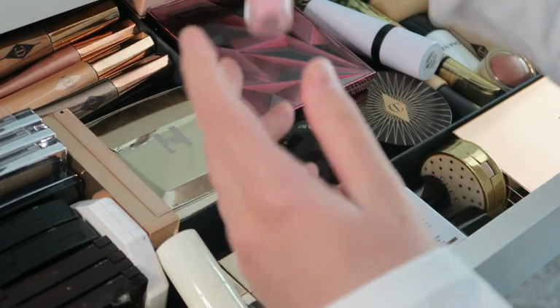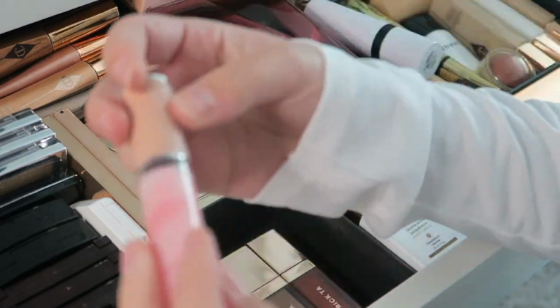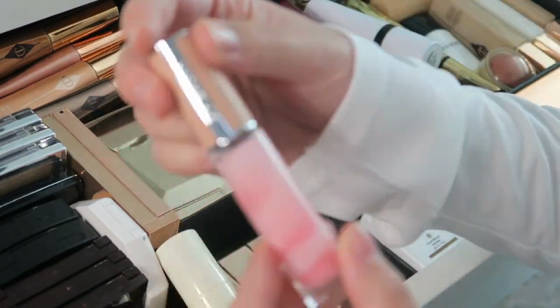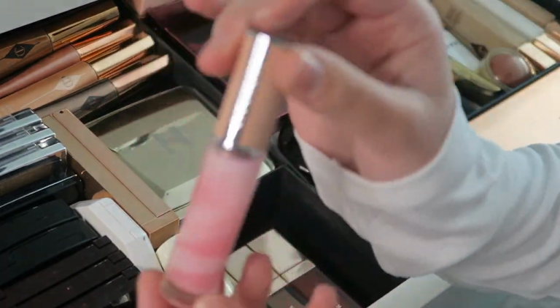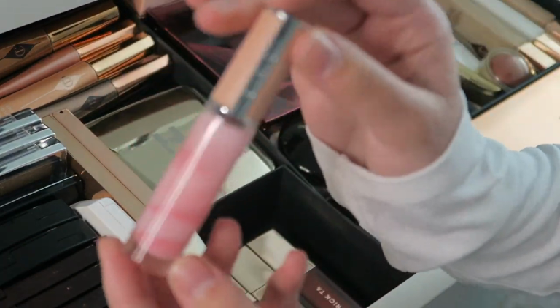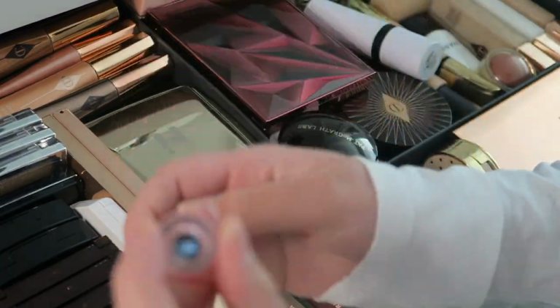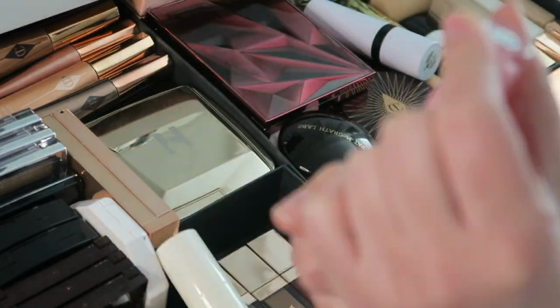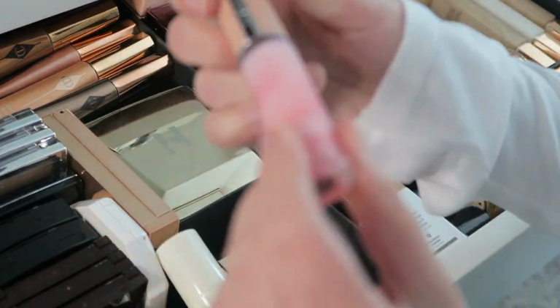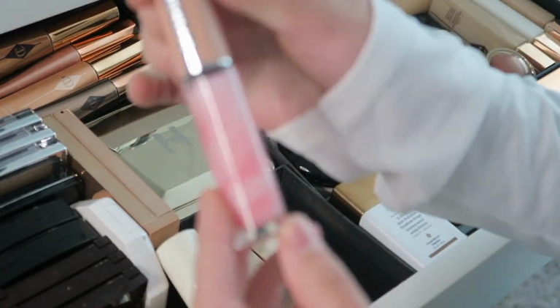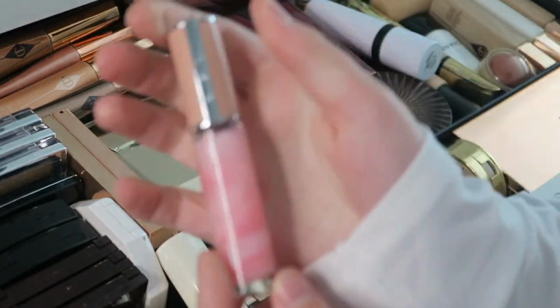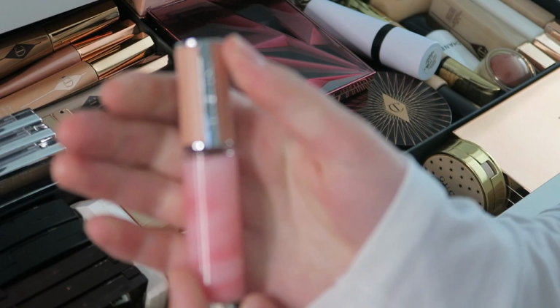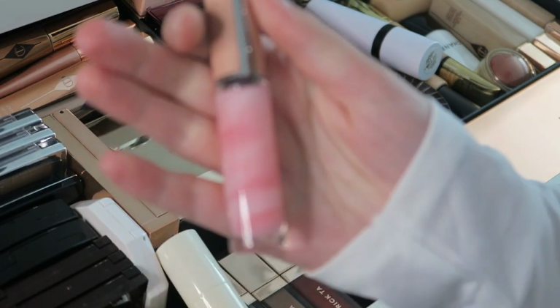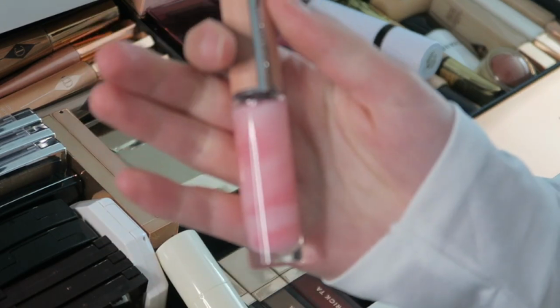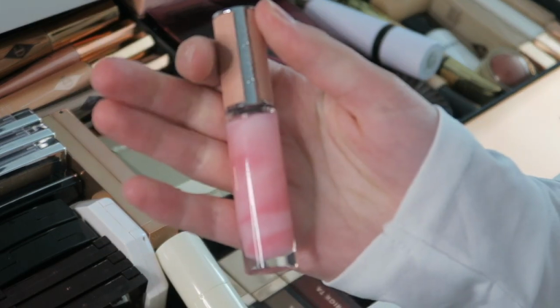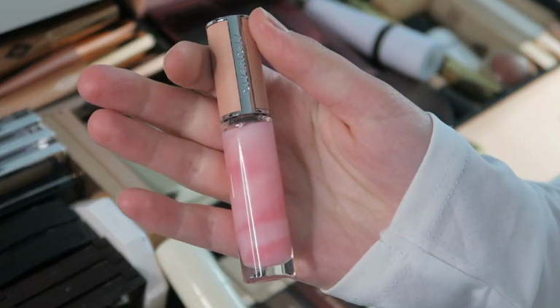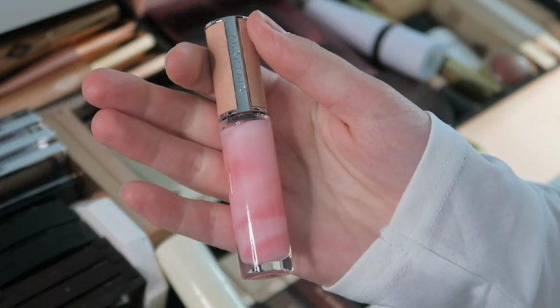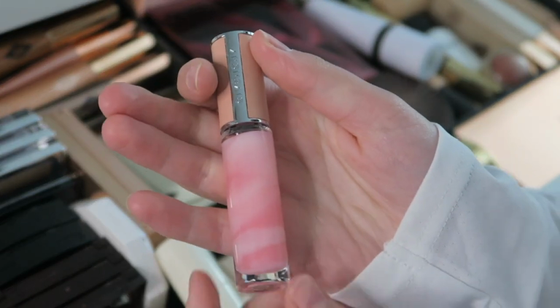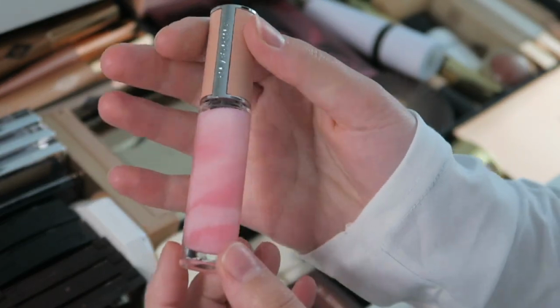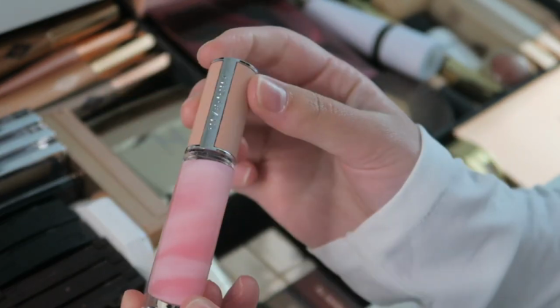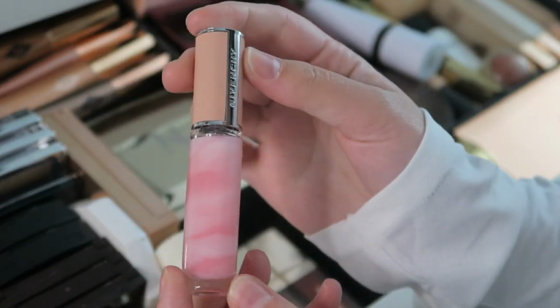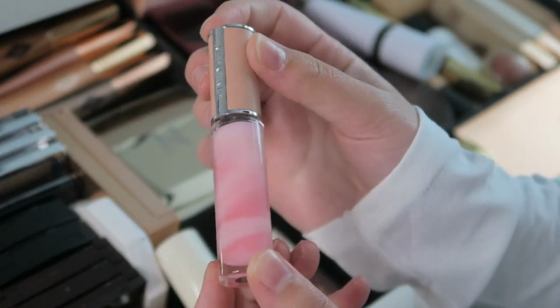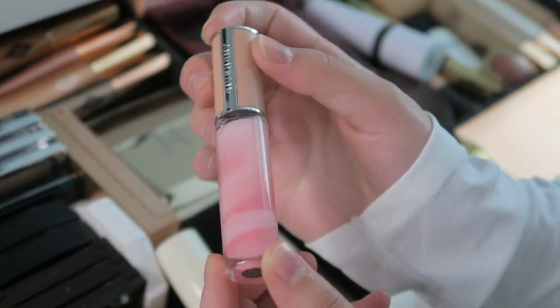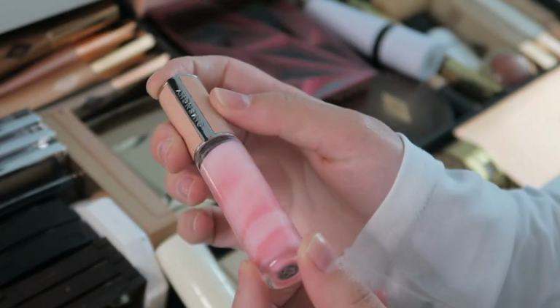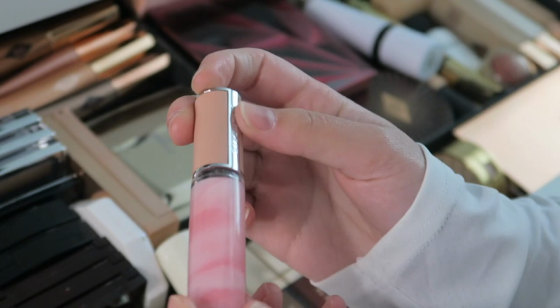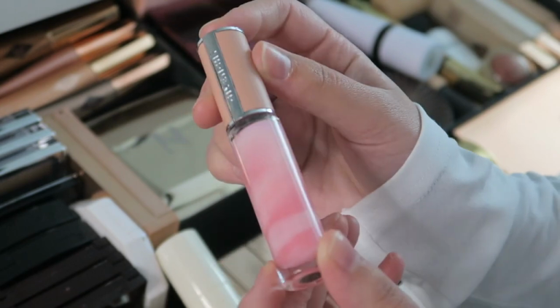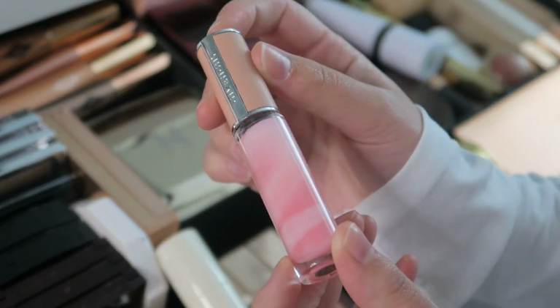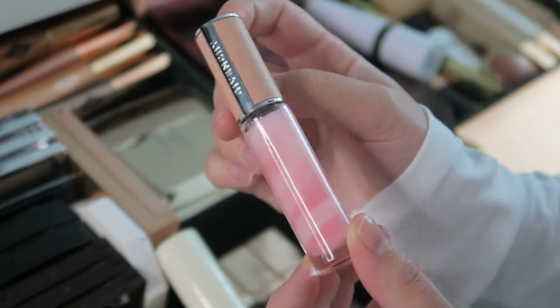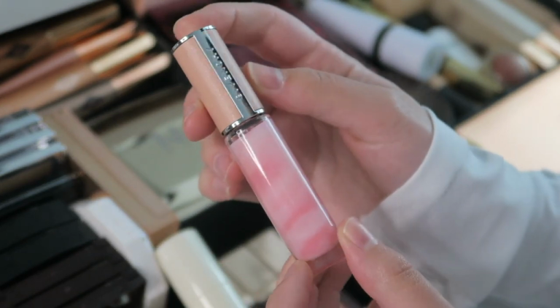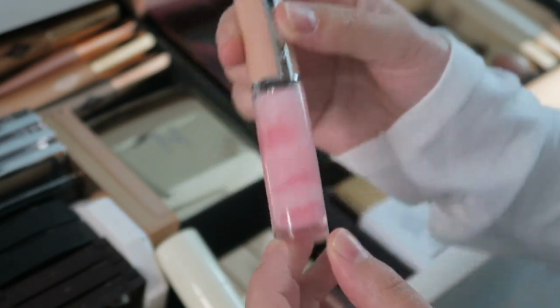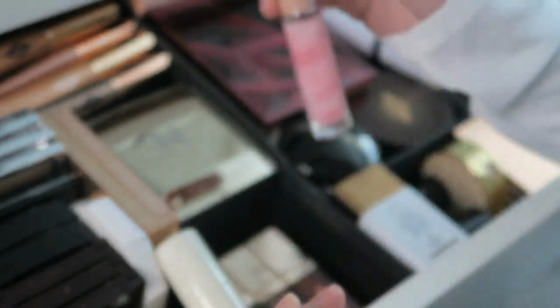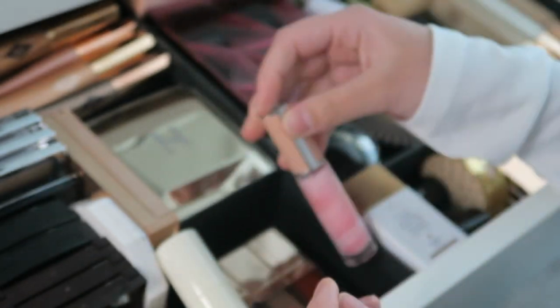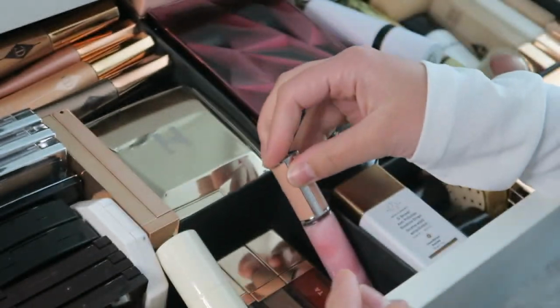Then I have this Givenchy Liquid Balm in 001 — another luxury product where the packaging is so pretty. I haven't opened this one yet but it's beautiful.